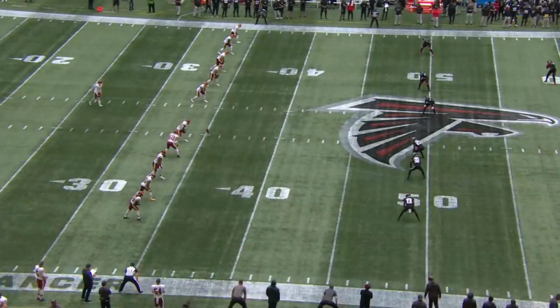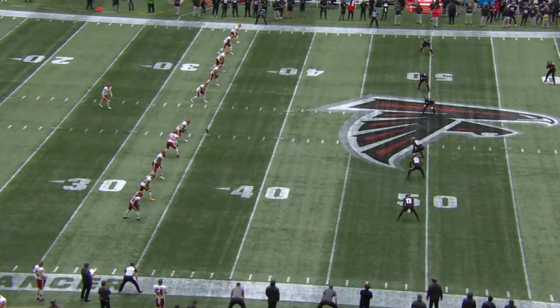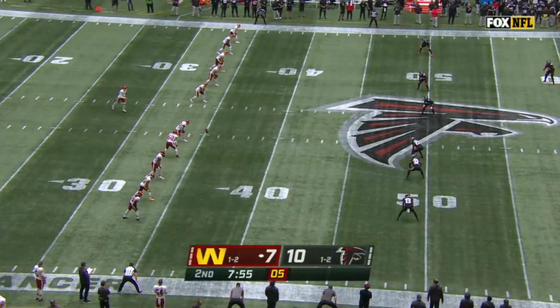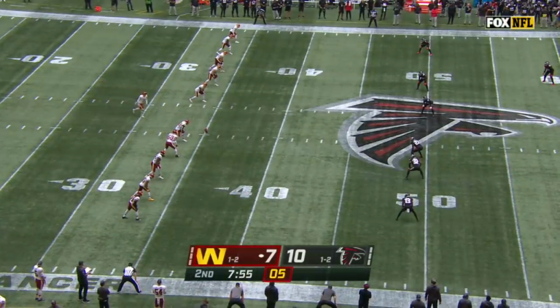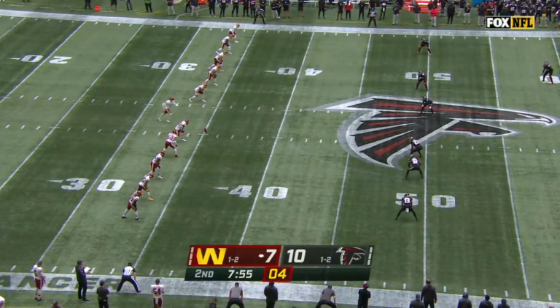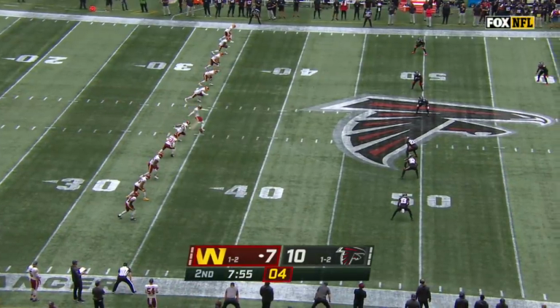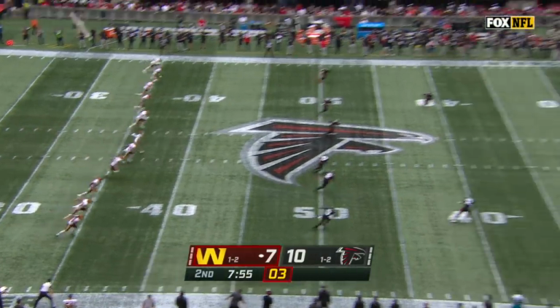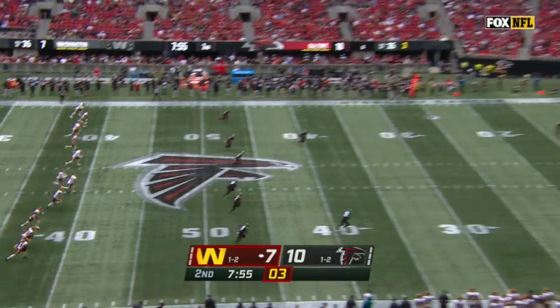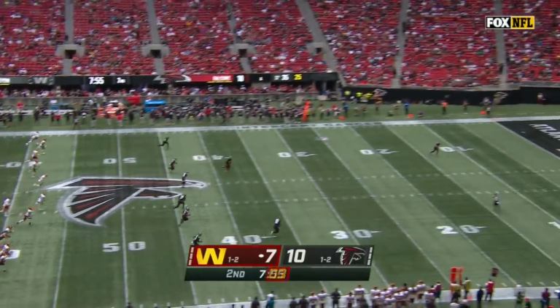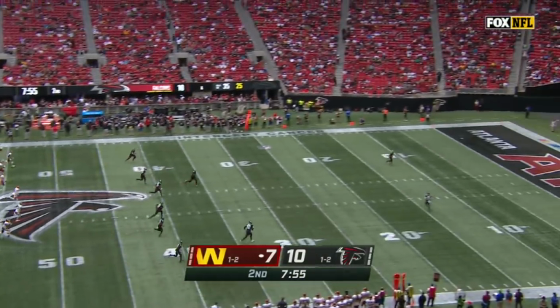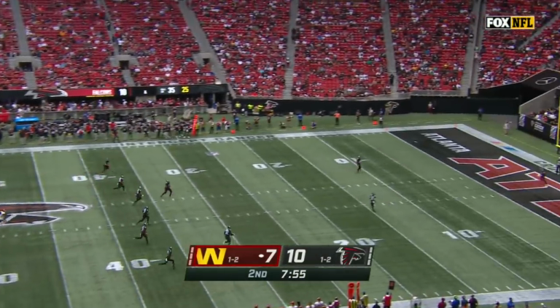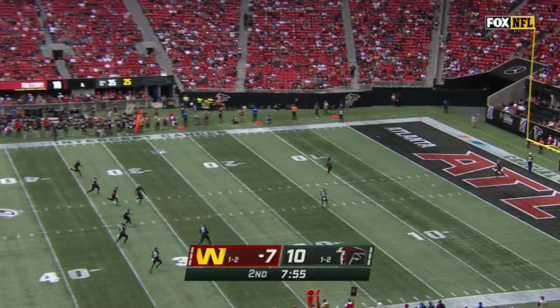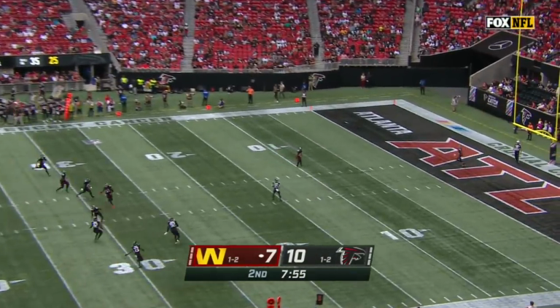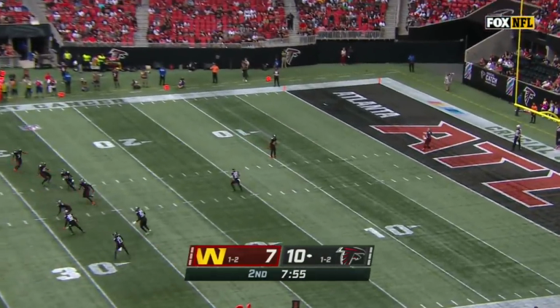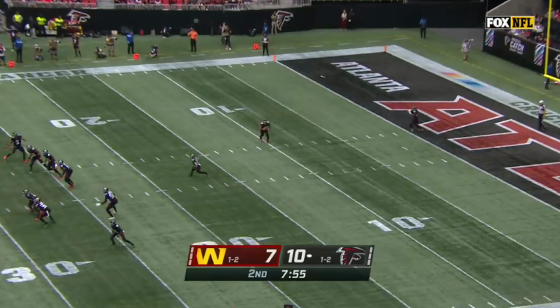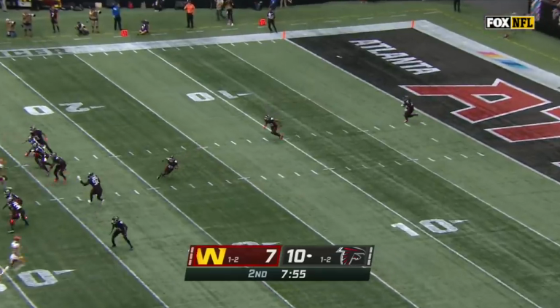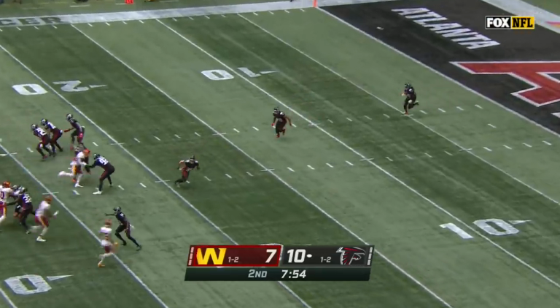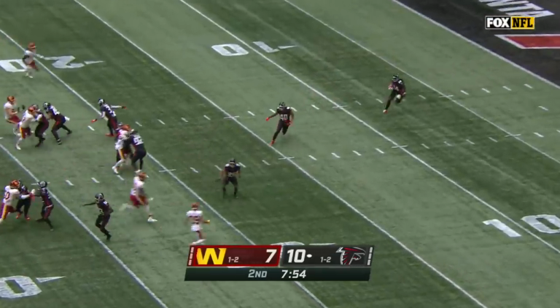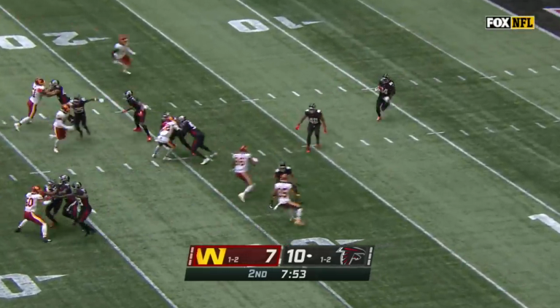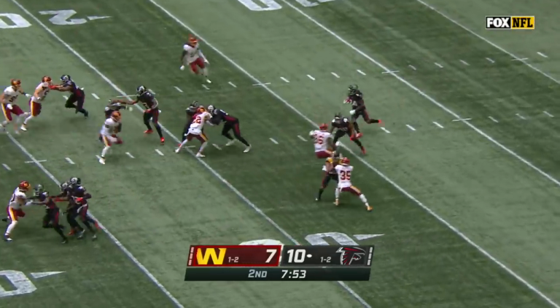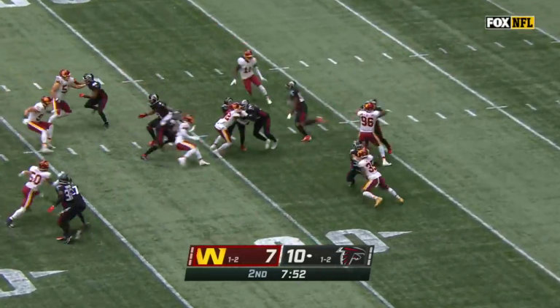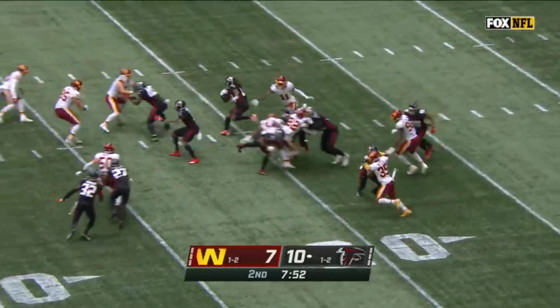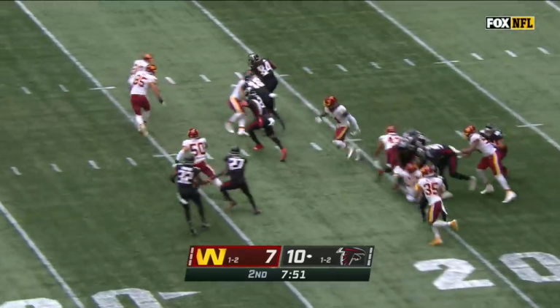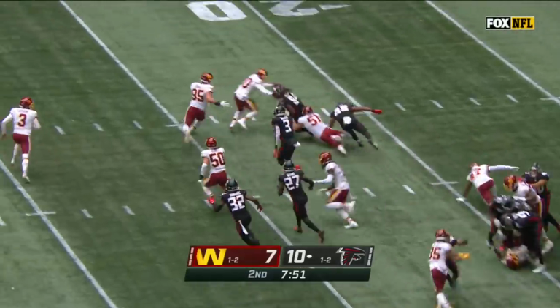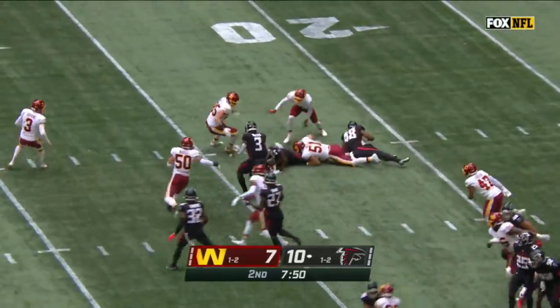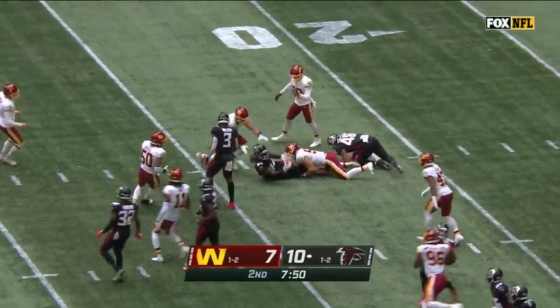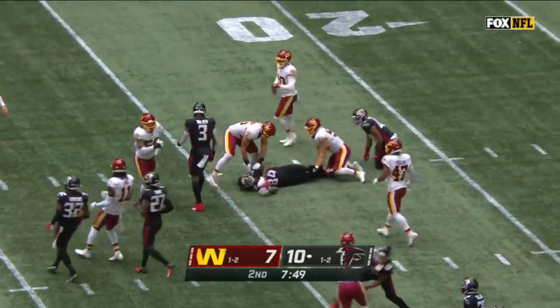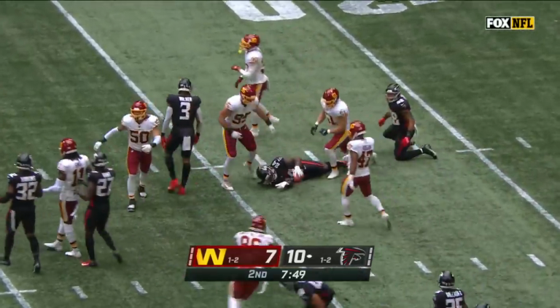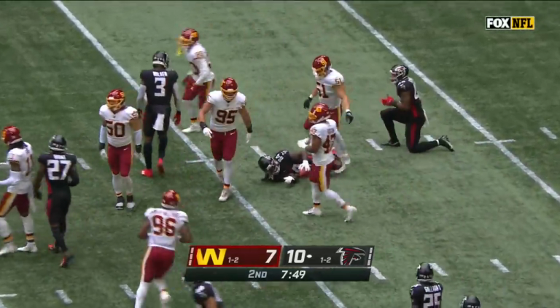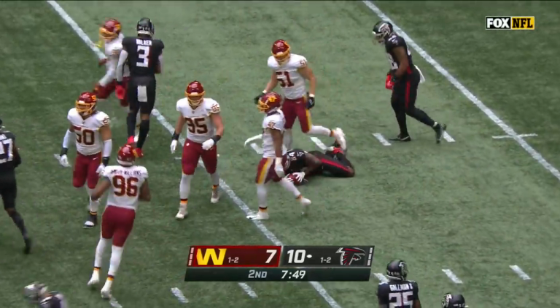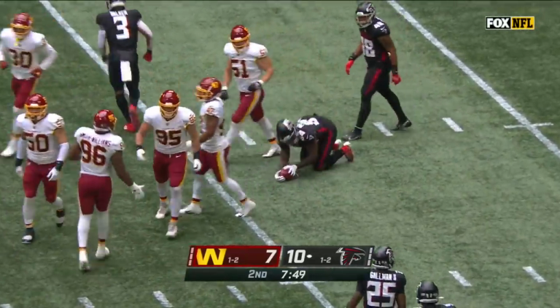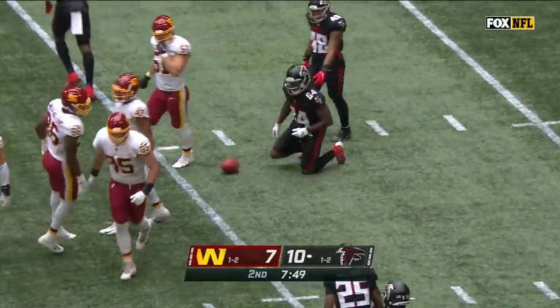And the Falcons have a 9-0 lead. Ready to kick this one off. Cordero Patterson the deep man for Atlanta. Here he comes, one yard deep. Patterson looking for a crease. Patterson tripped up just shy of the 25-yard line.